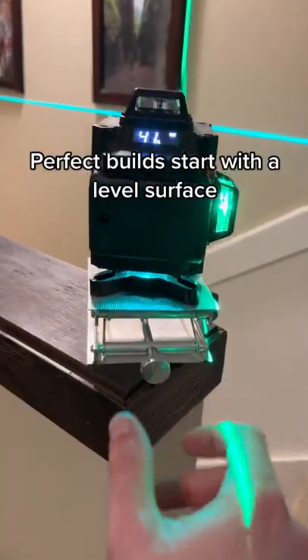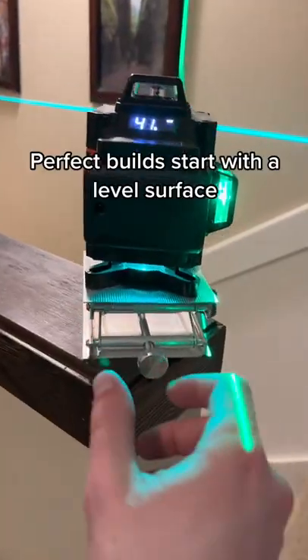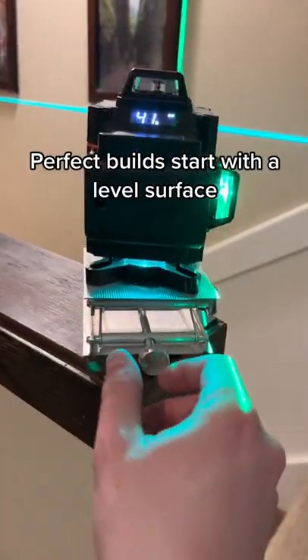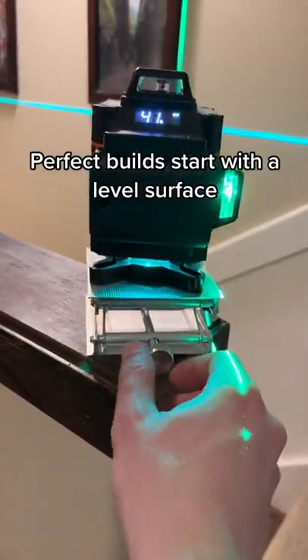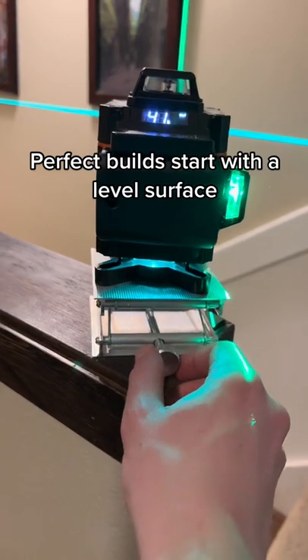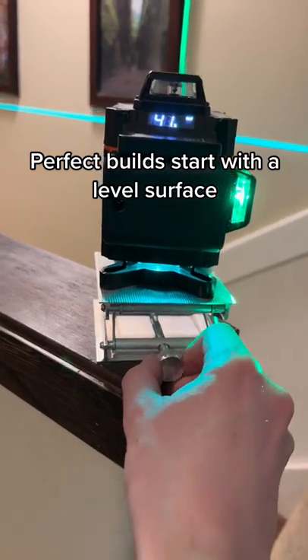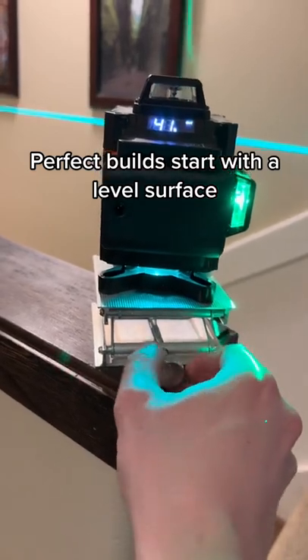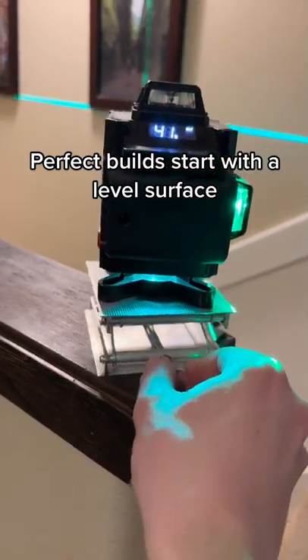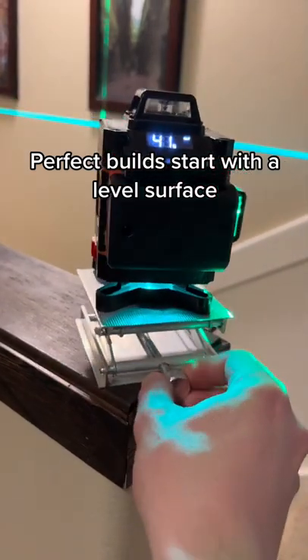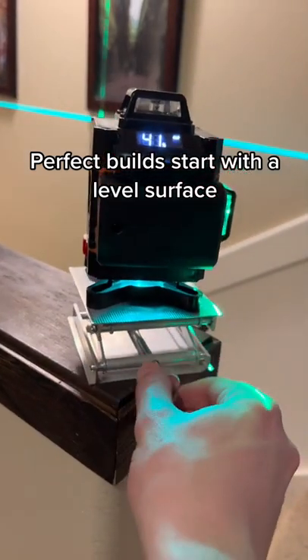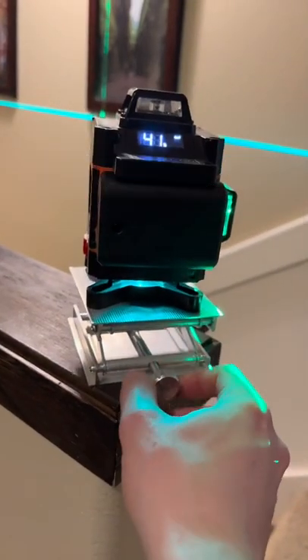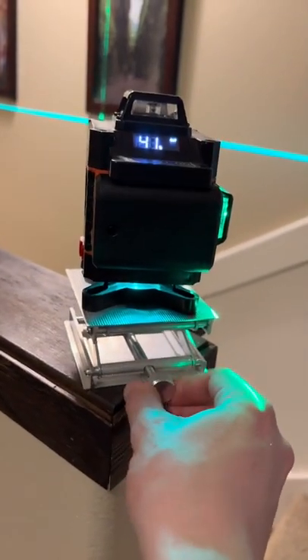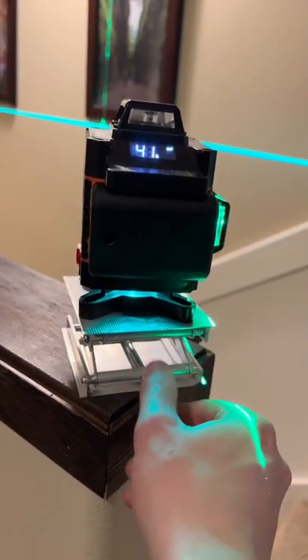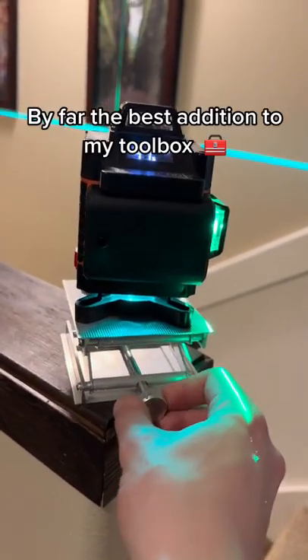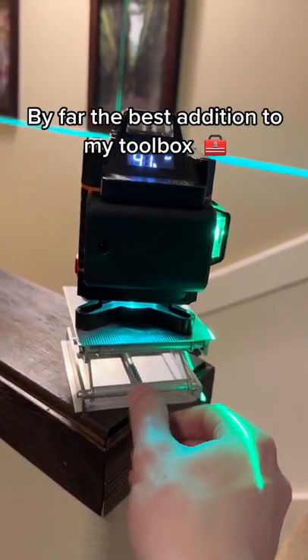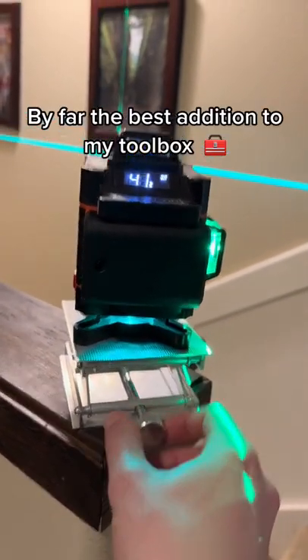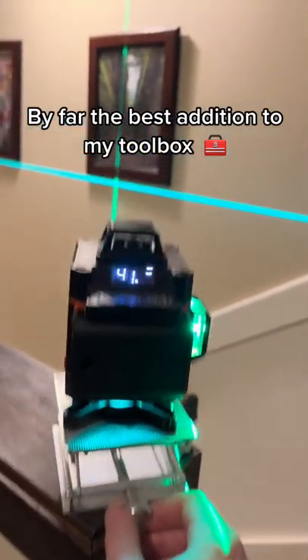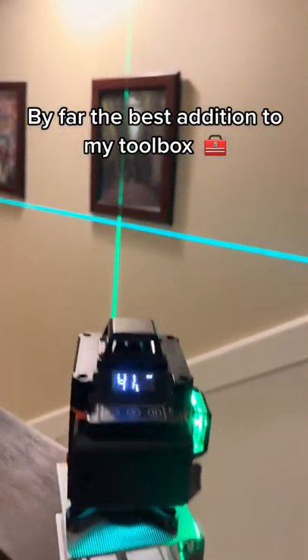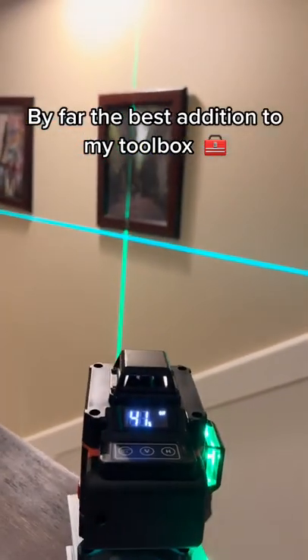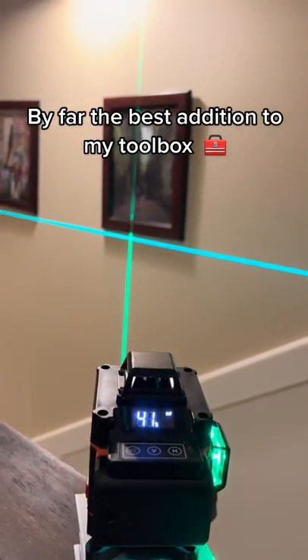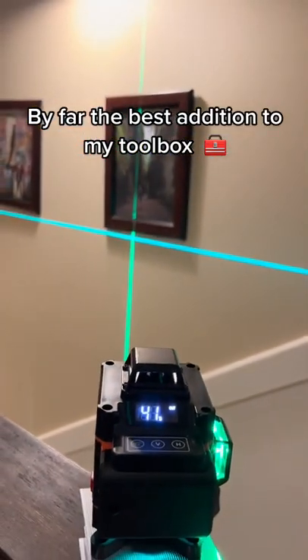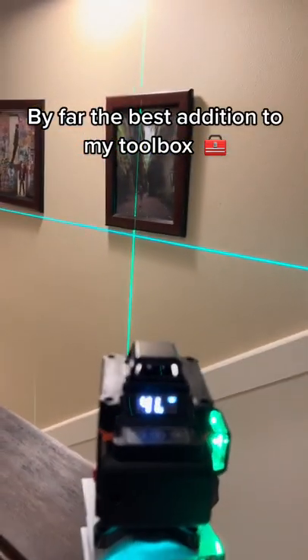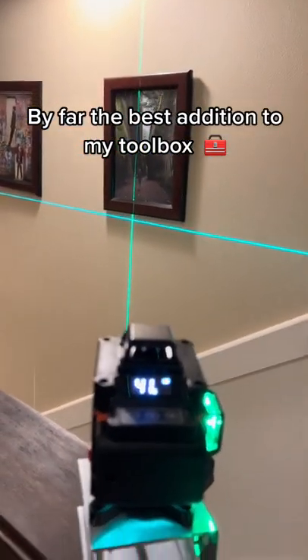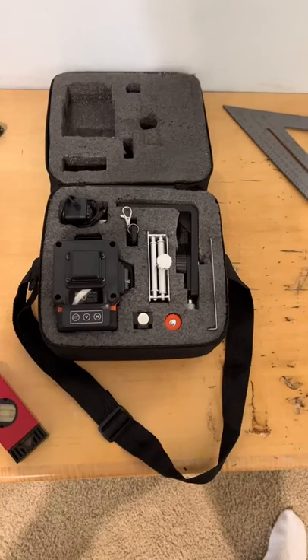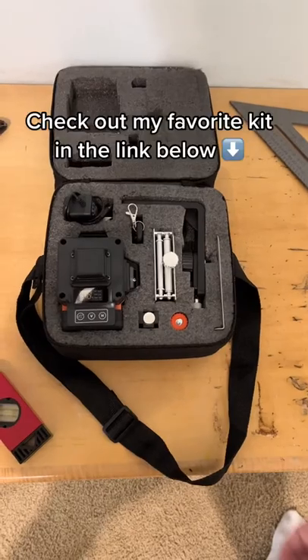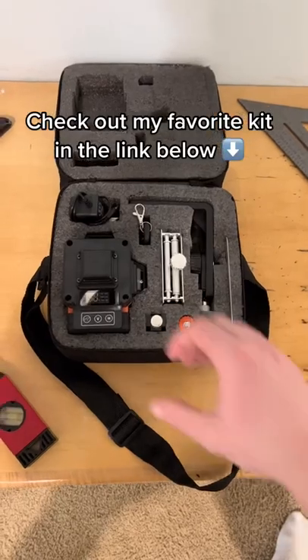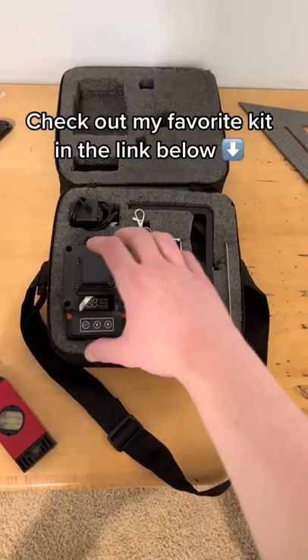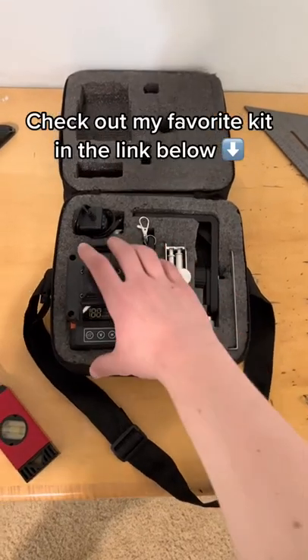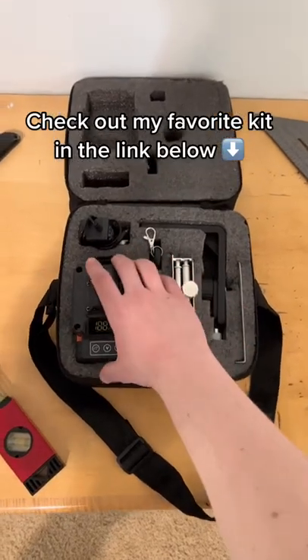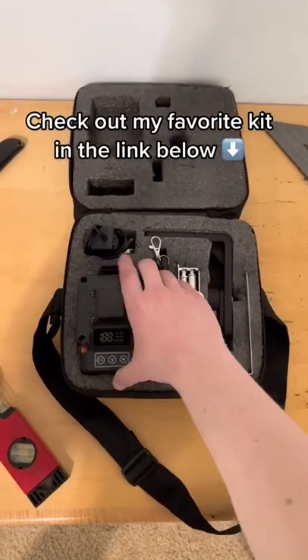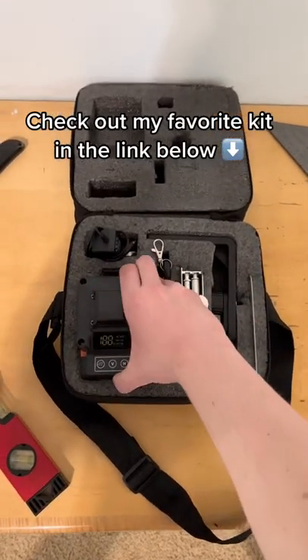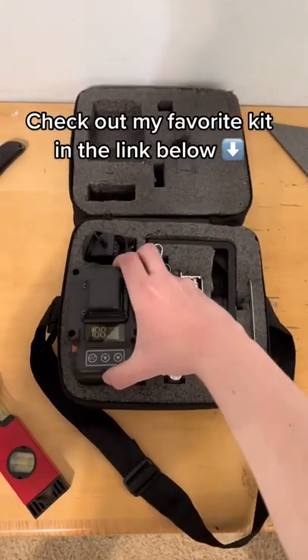Perfect build start with a level surface. By far the best addition to my toolbox. Check out my favorite kit in the link below.